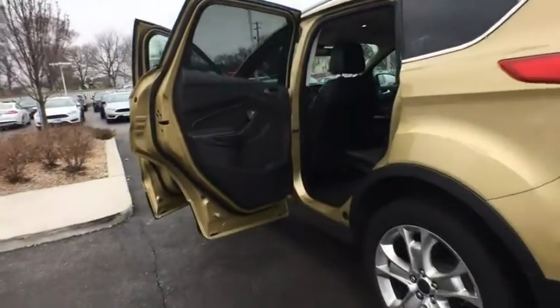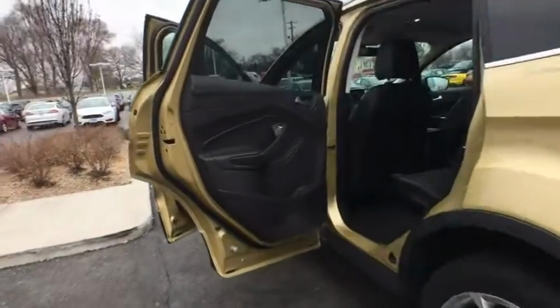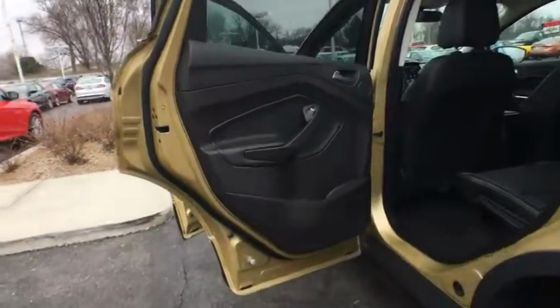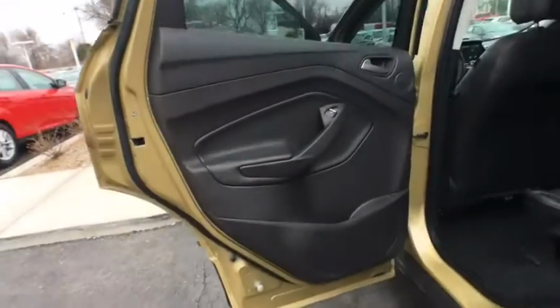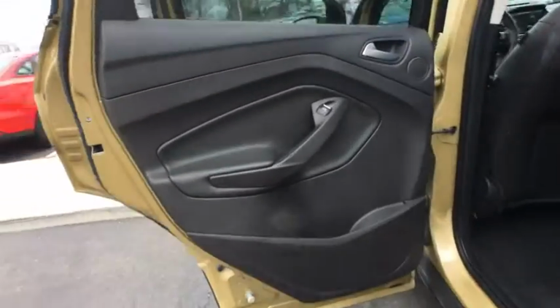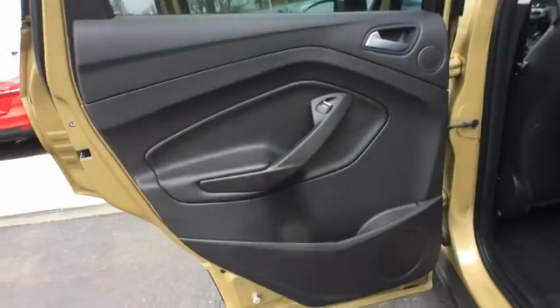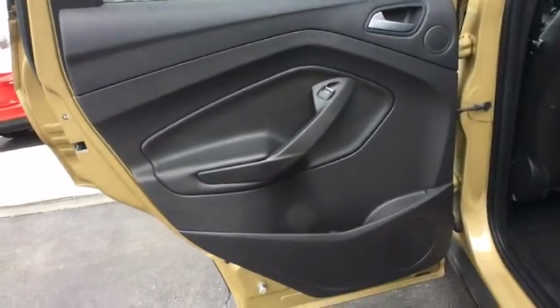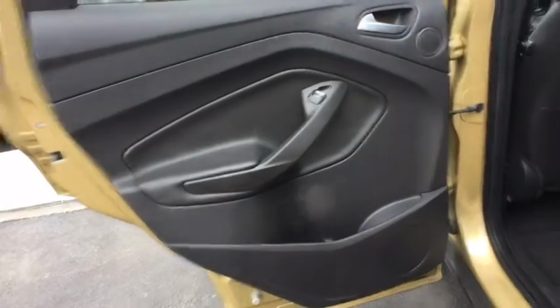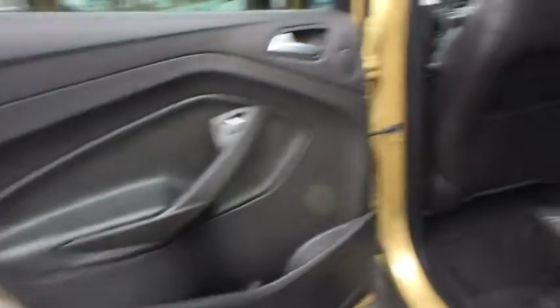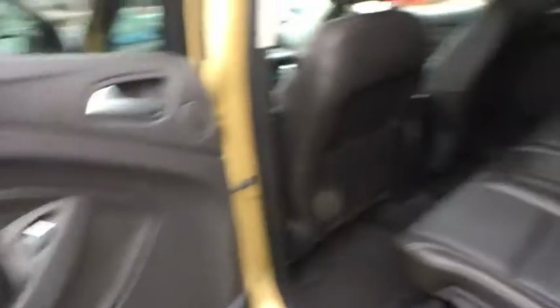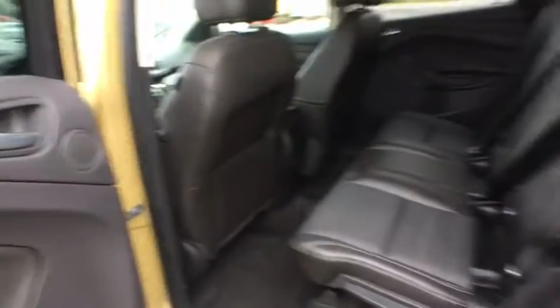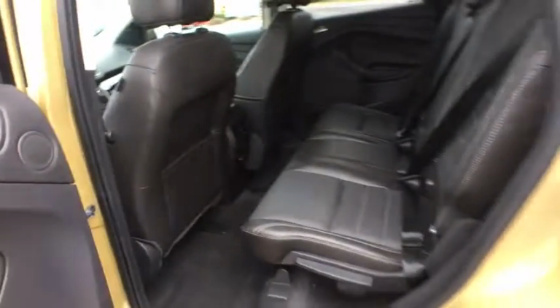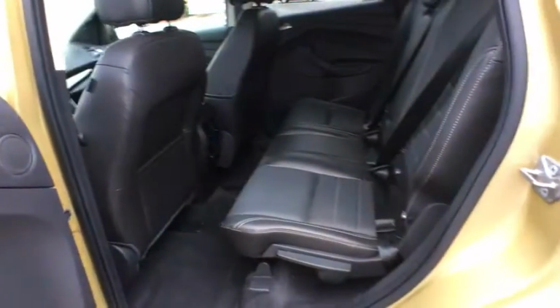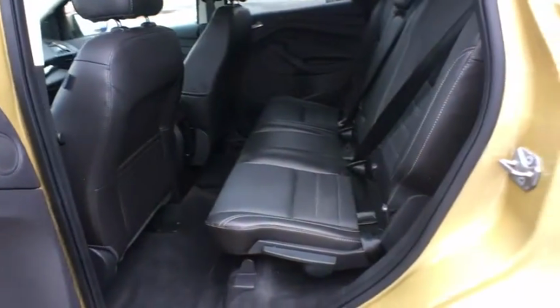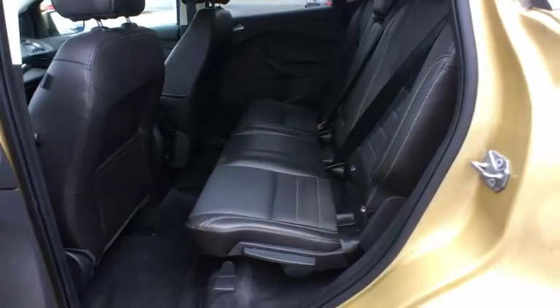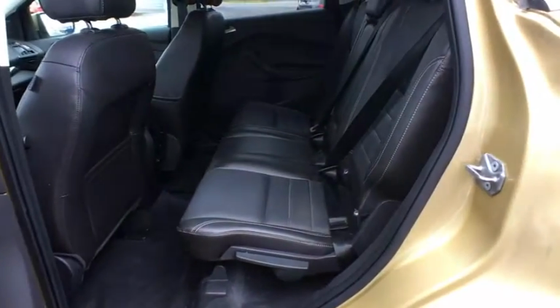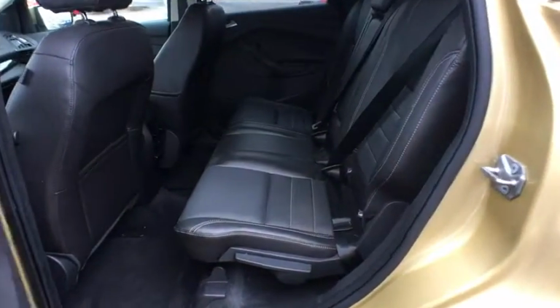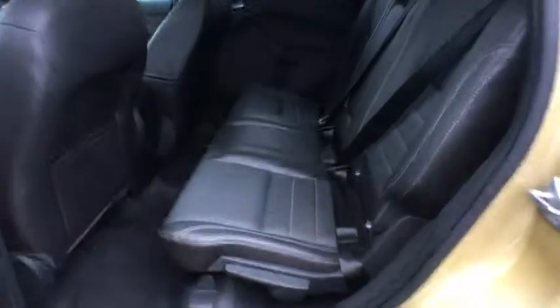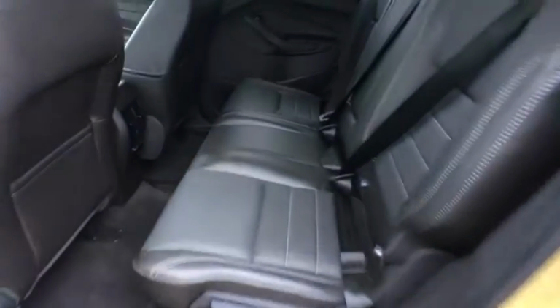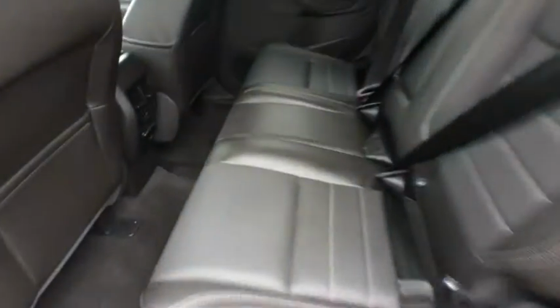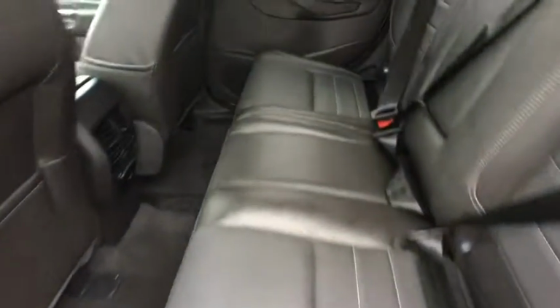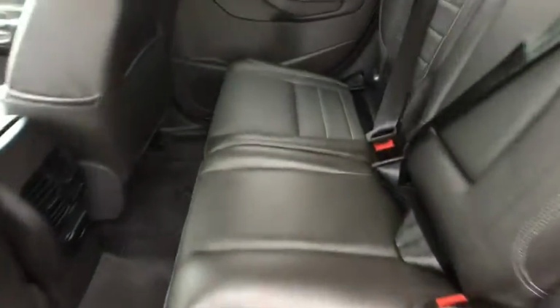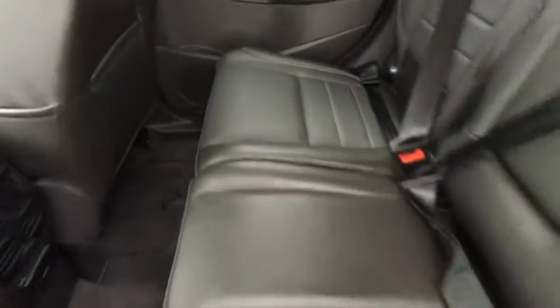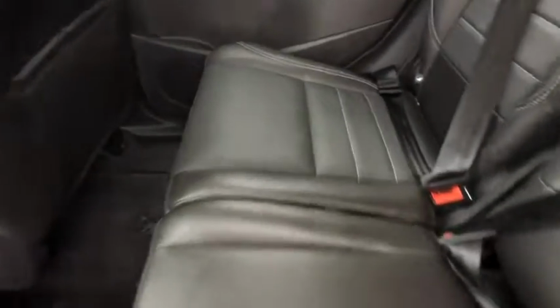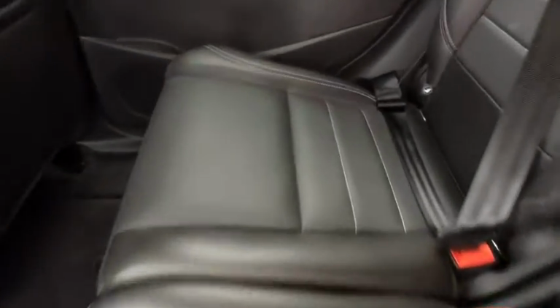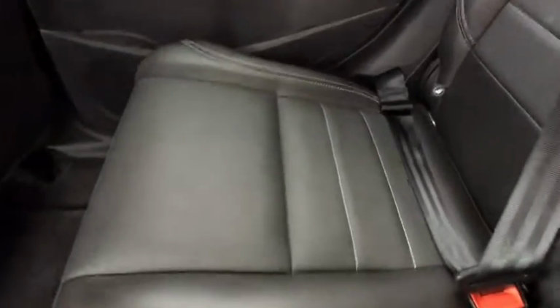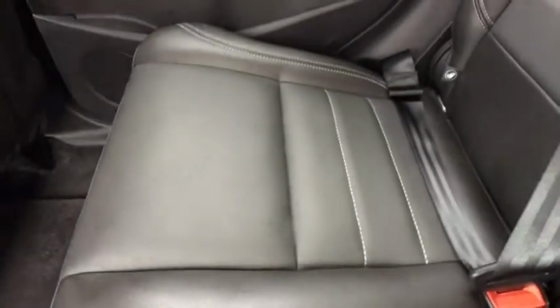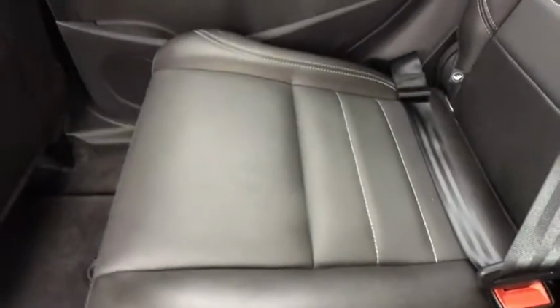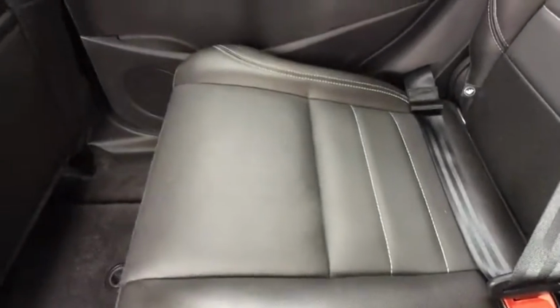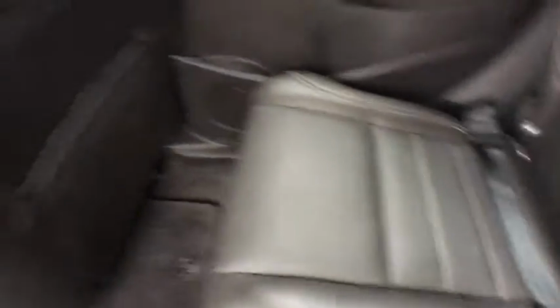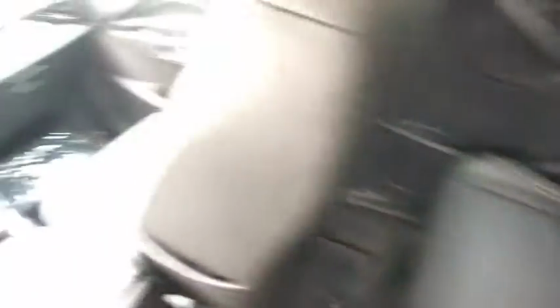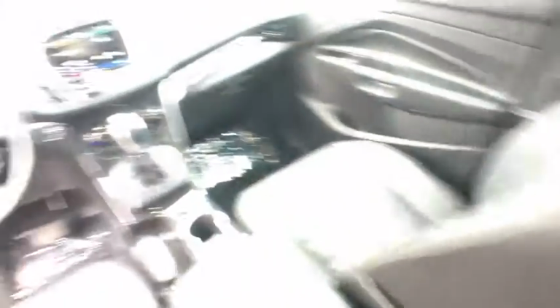Bluetooth, adjustable steering wheel, power steering, keyless start, aluminum wheels, auto-dimming rear-view mirror, four-wheel disc brakes, cruise control, floor mats, premium sound system.